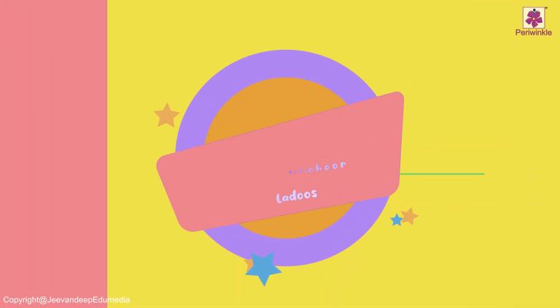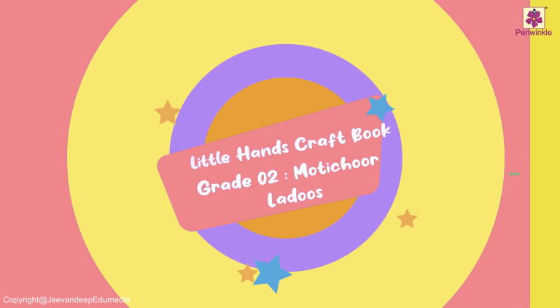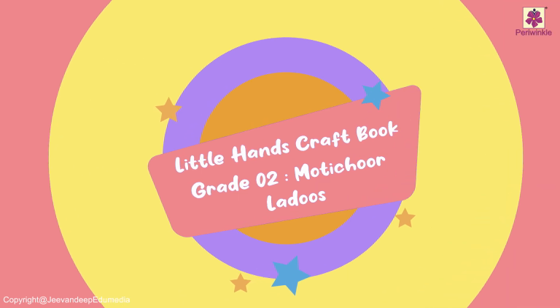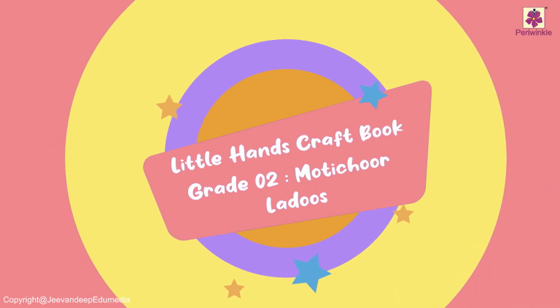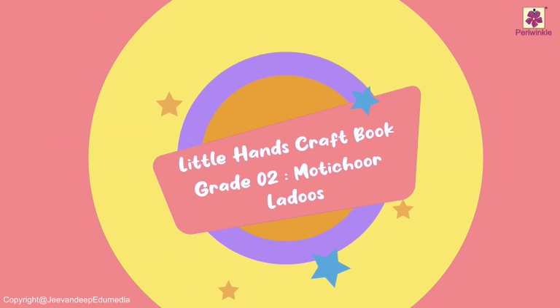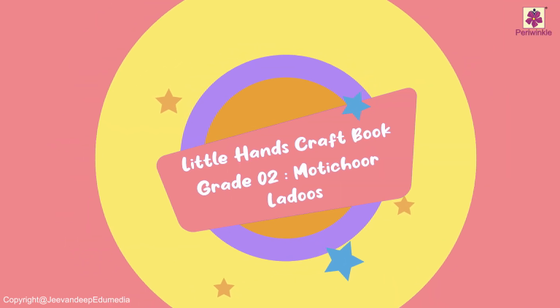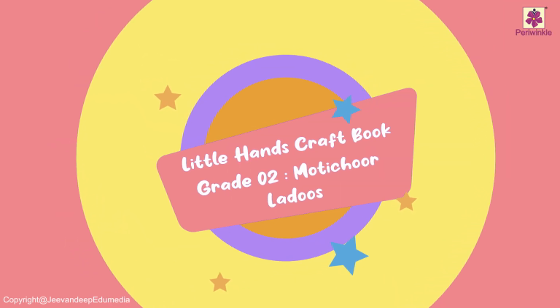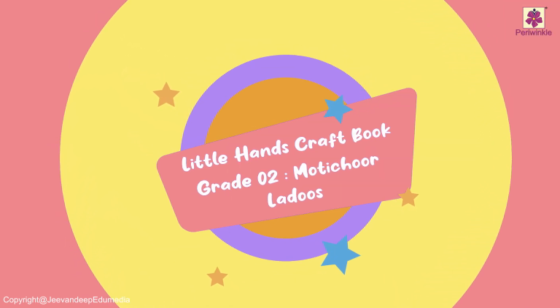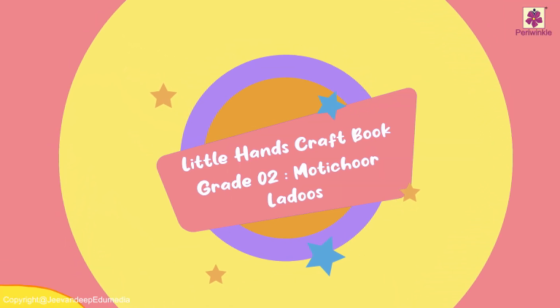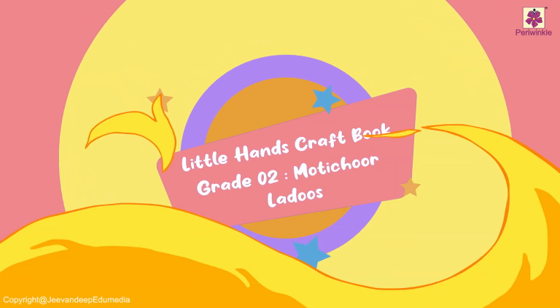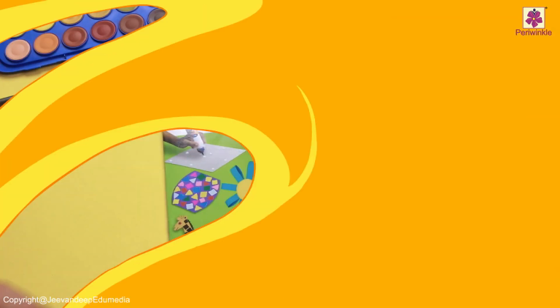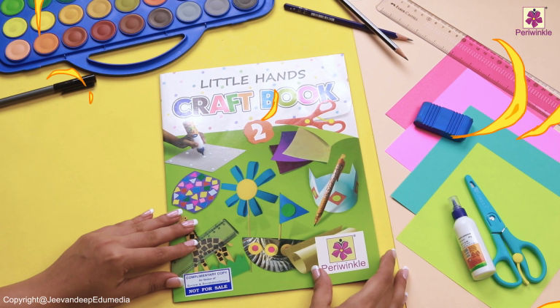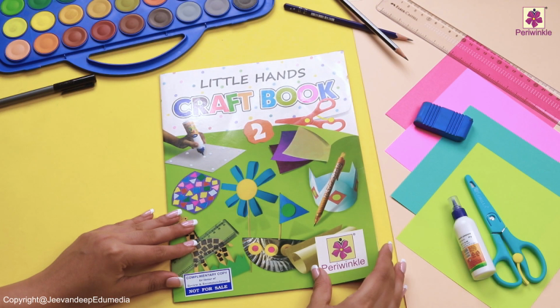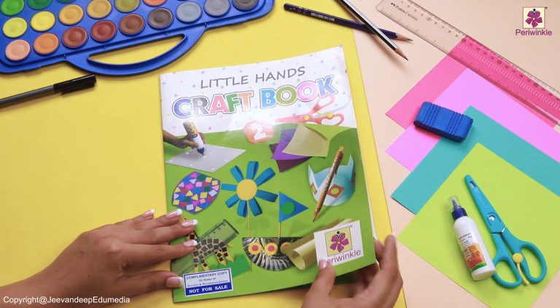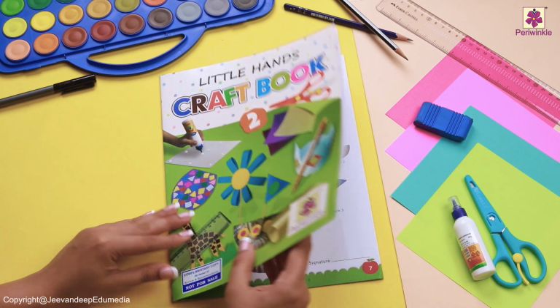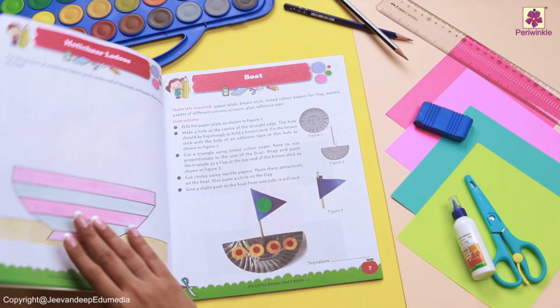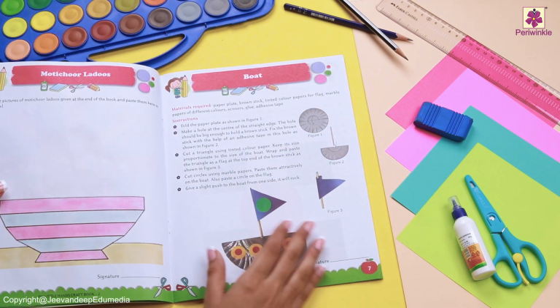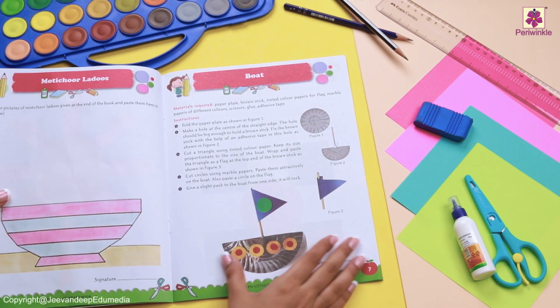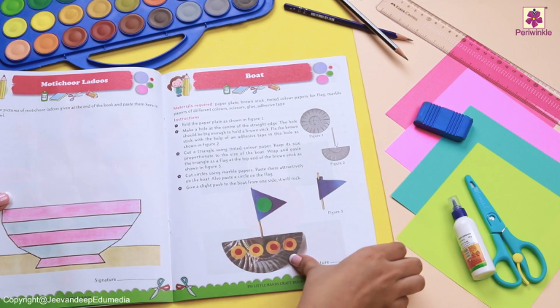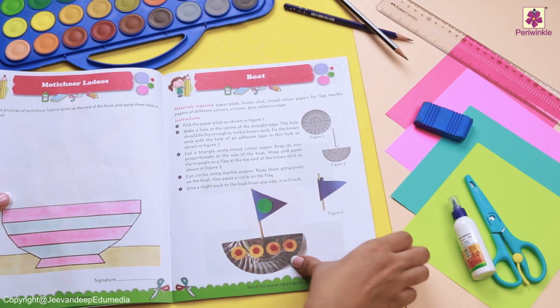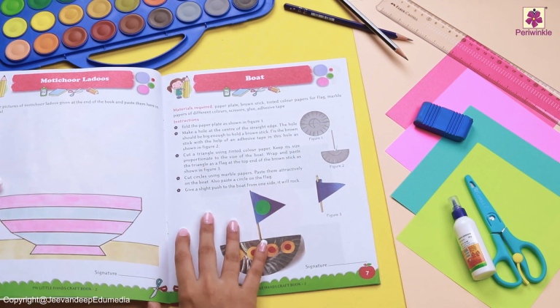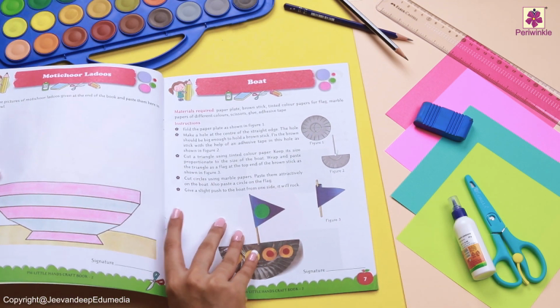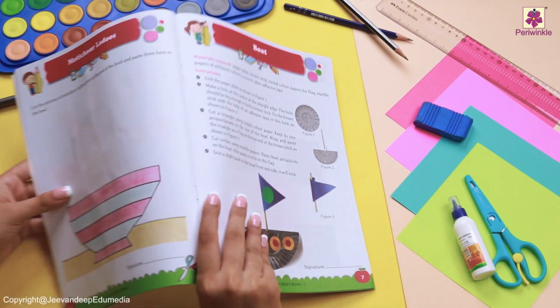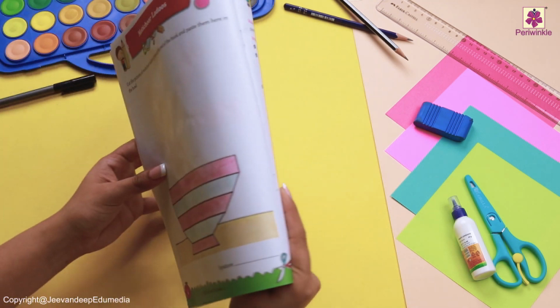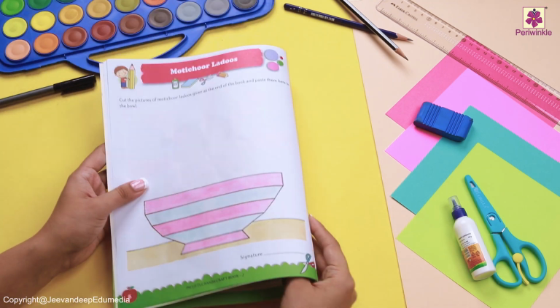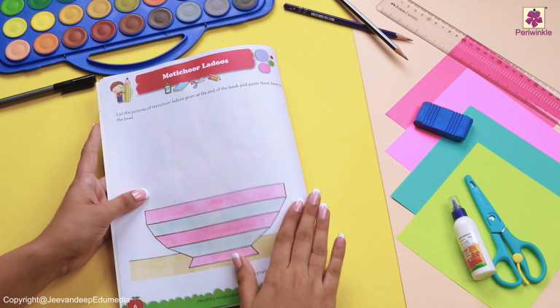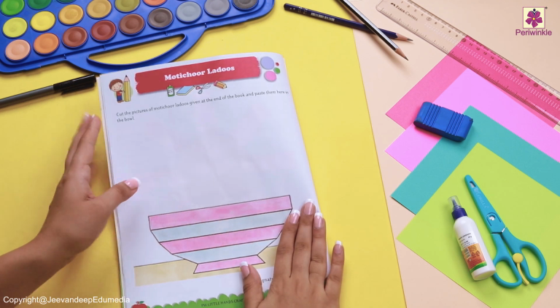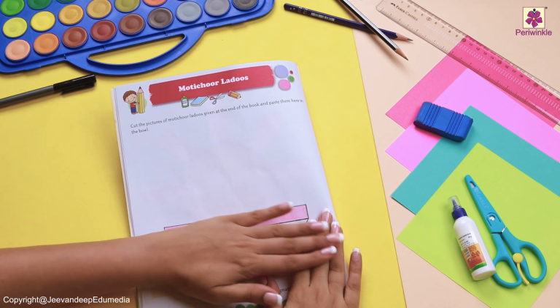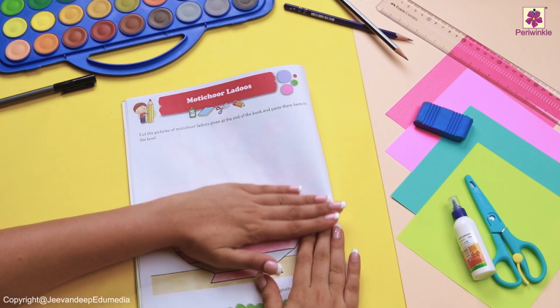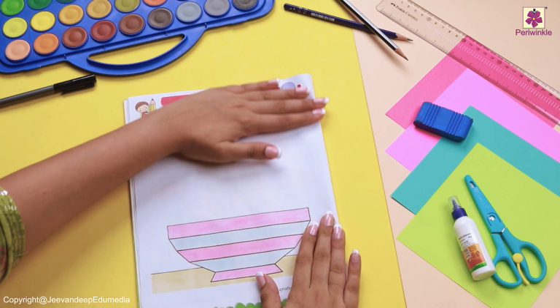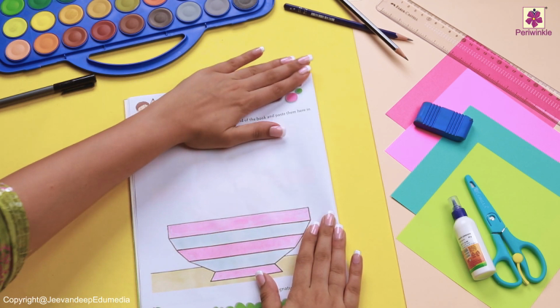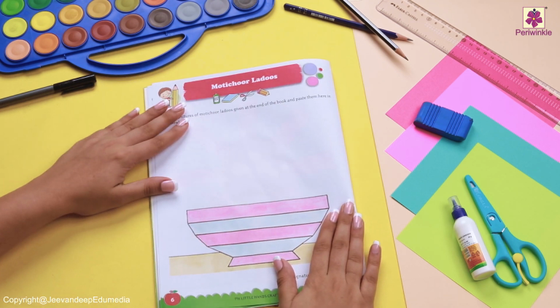Hello there! Today we have a fun-filled activity, which is making the motichur laddus. Yummy, isn't it? Let's see what we have at the back of the book.